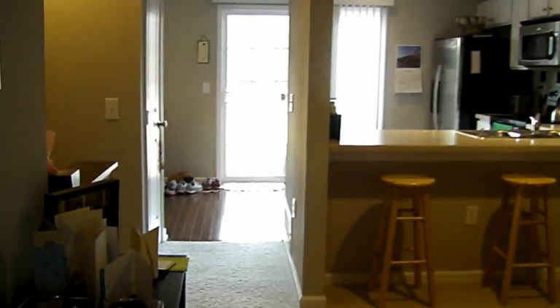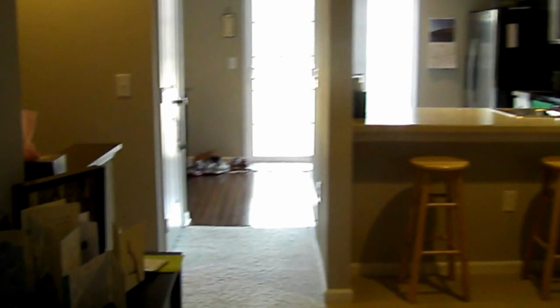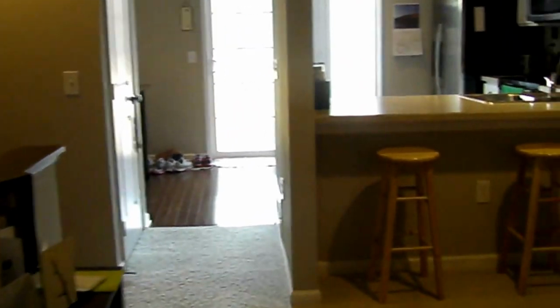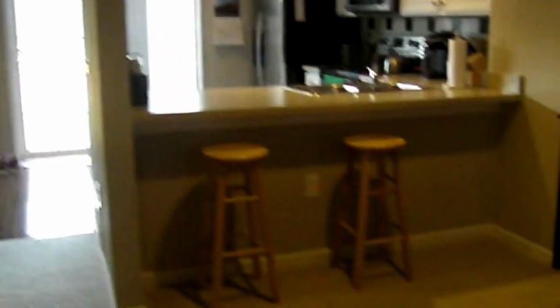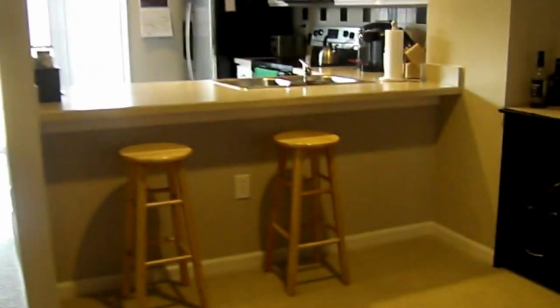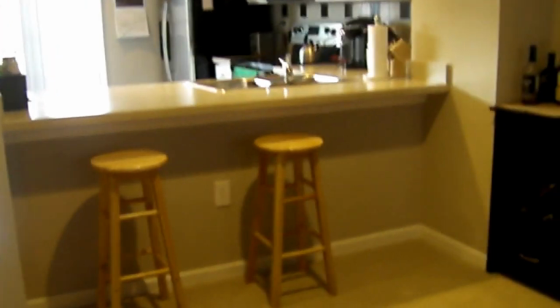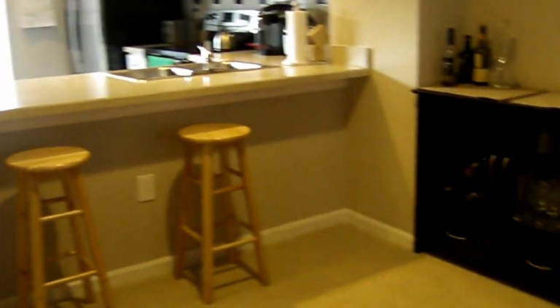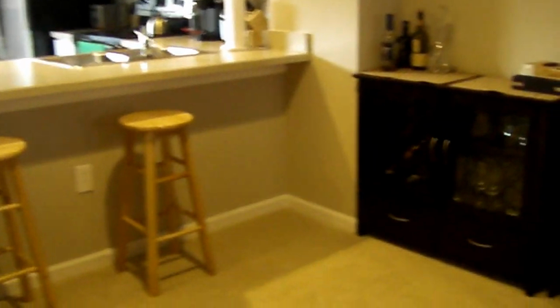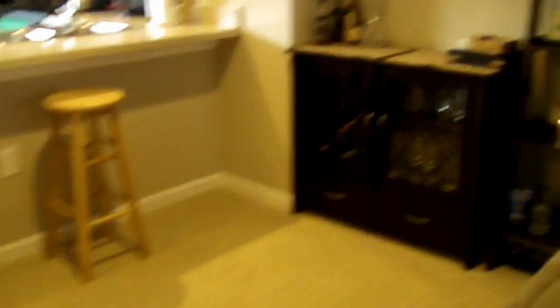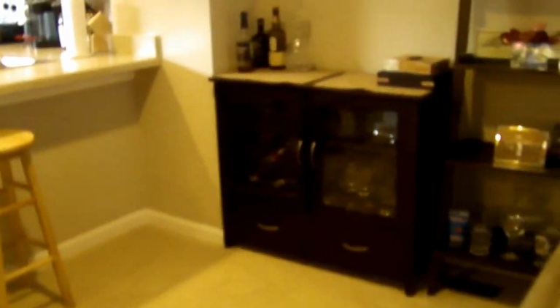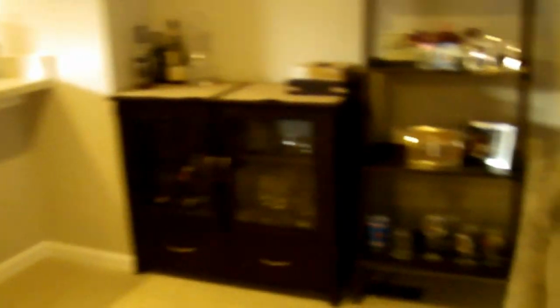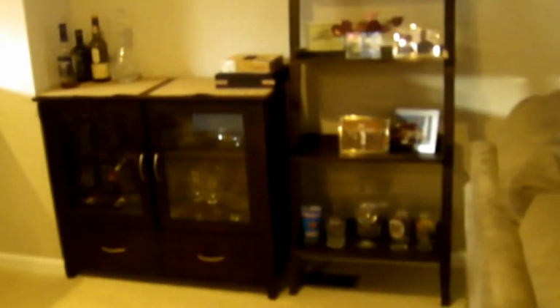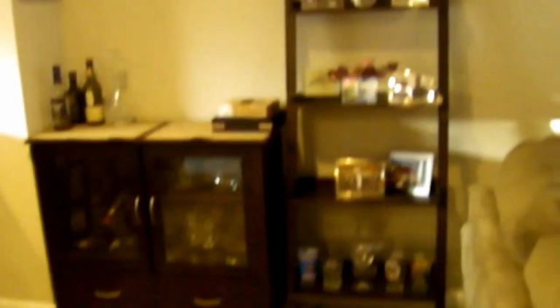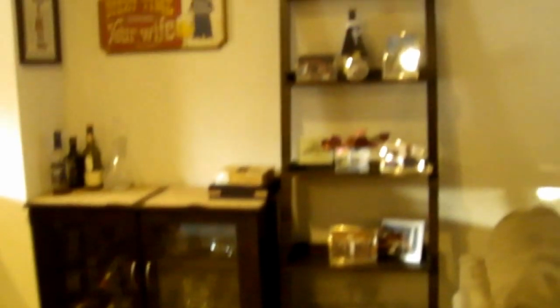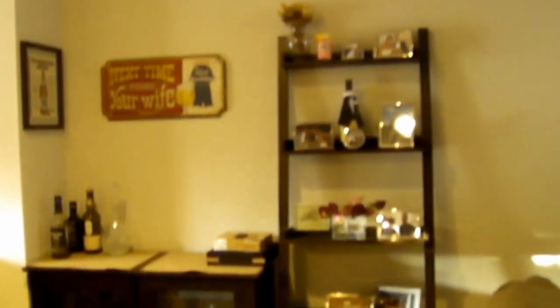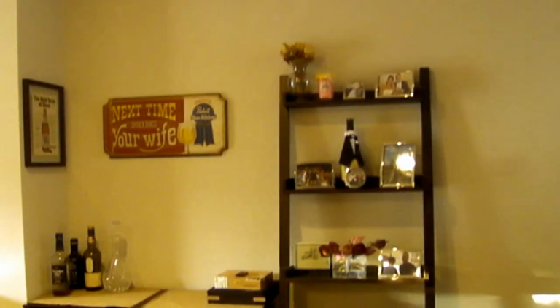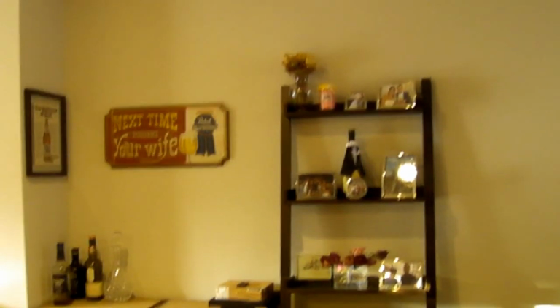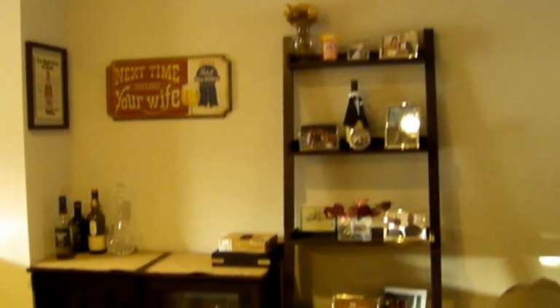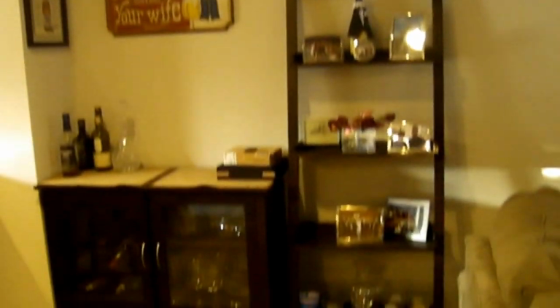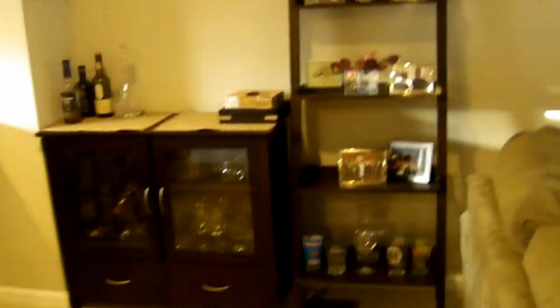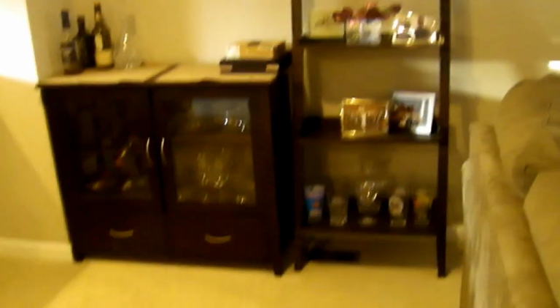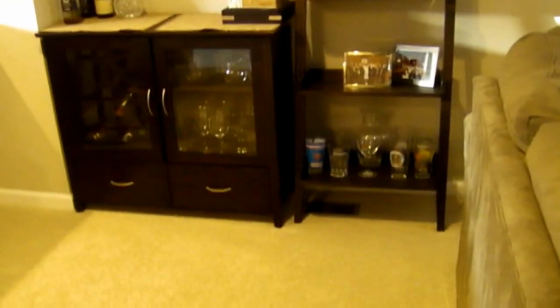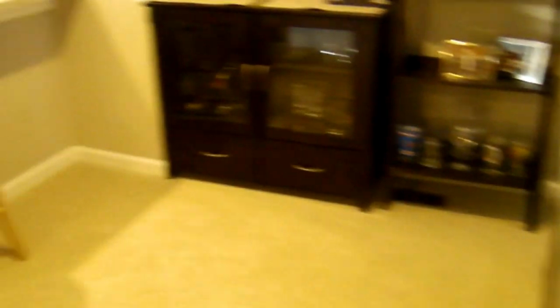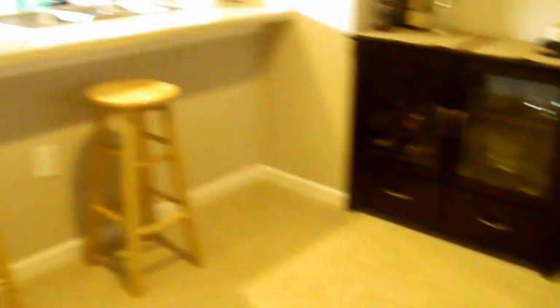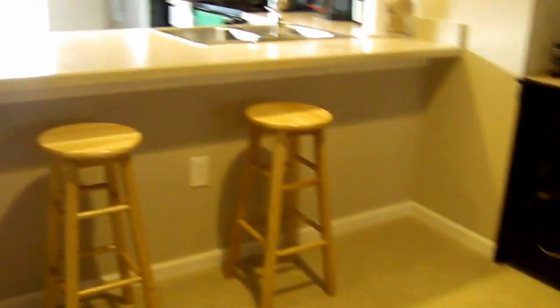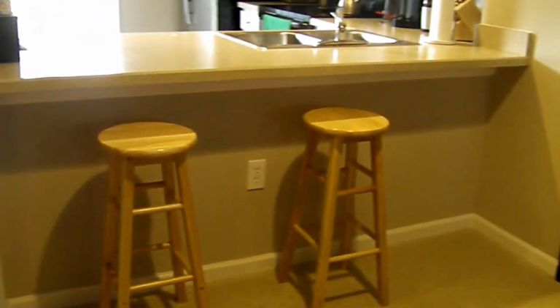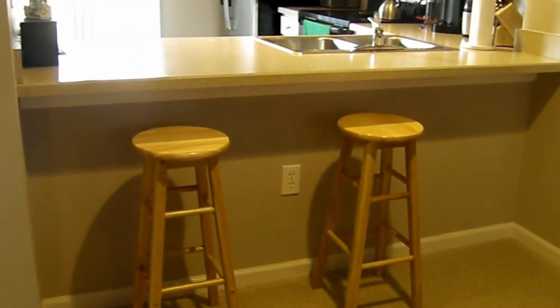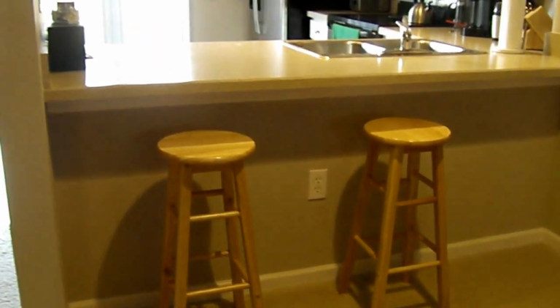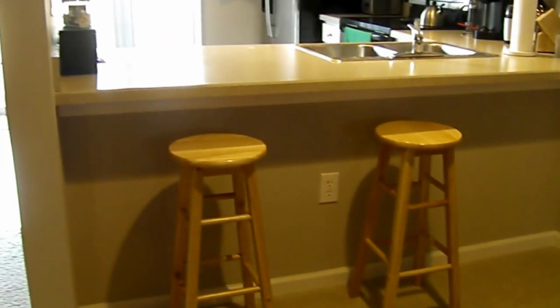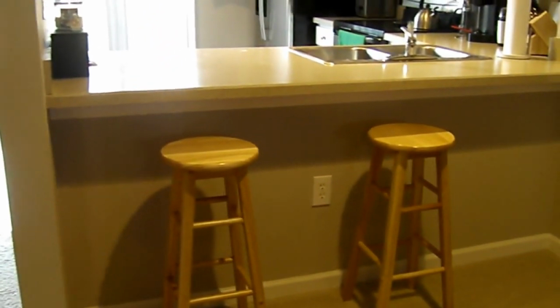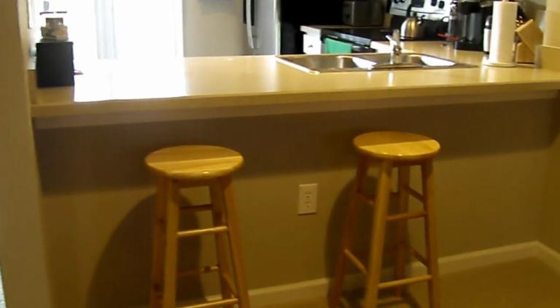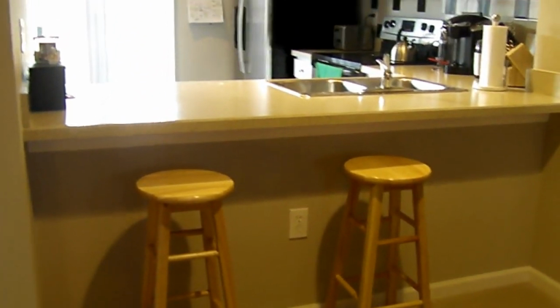Here we go to what could be an eat-in kitchen, now set up as a bar. The counter overhangs so bar stools will fit.